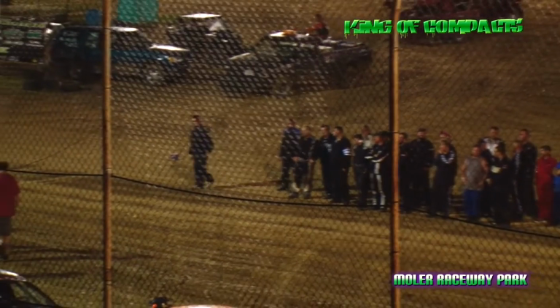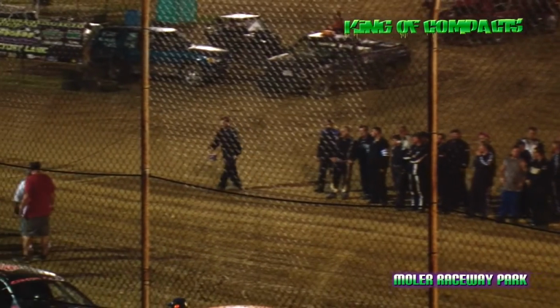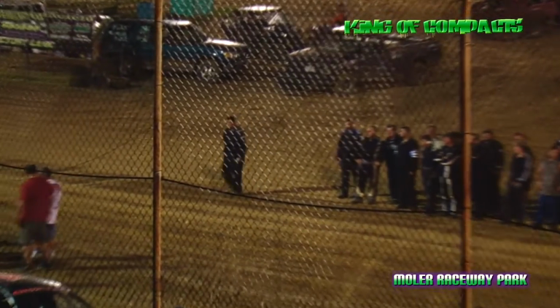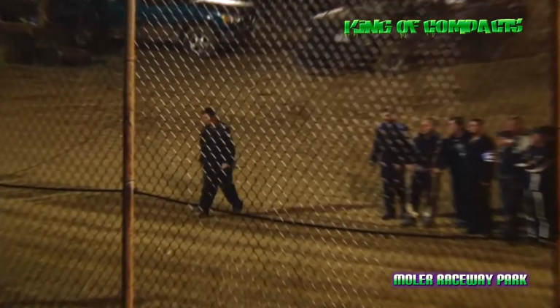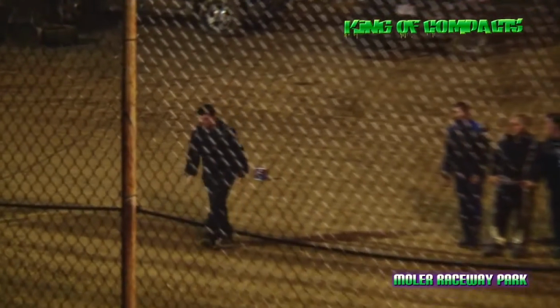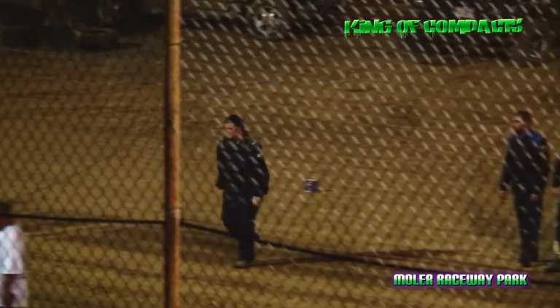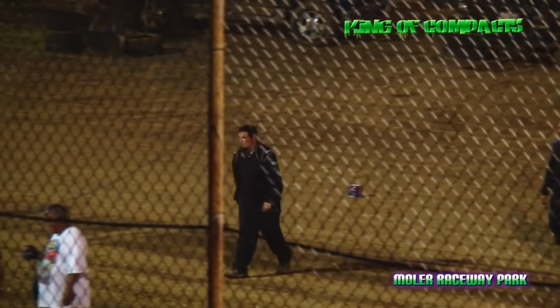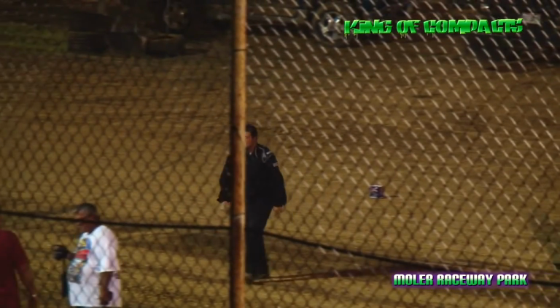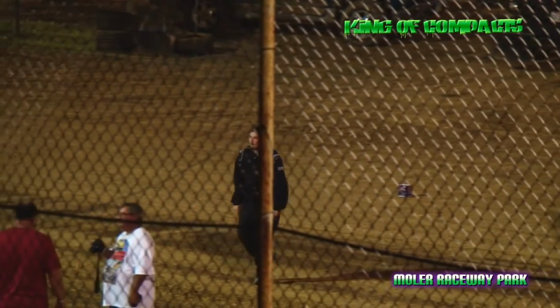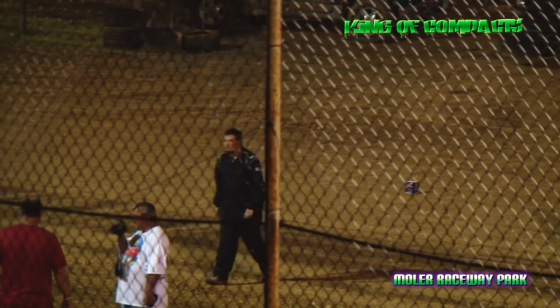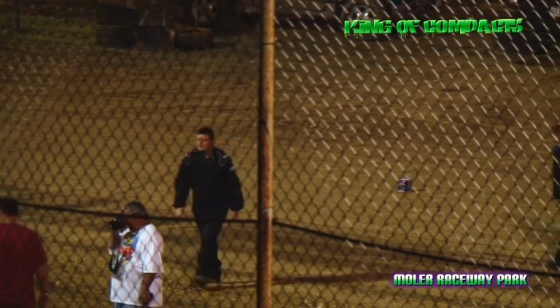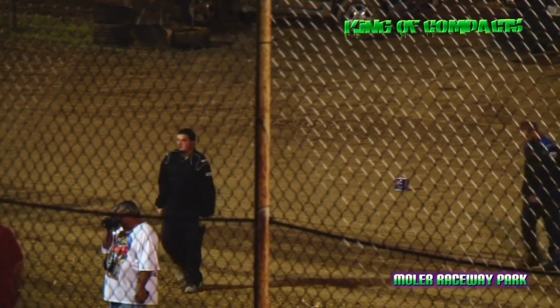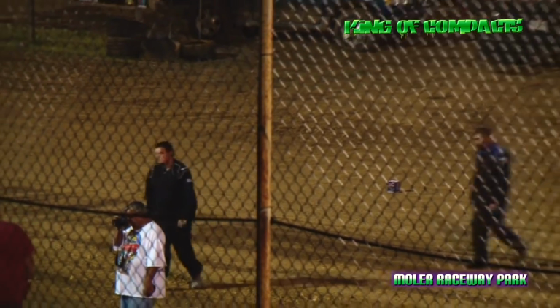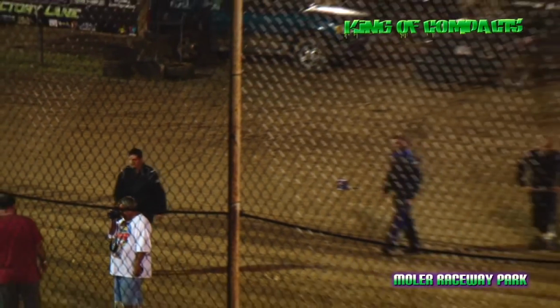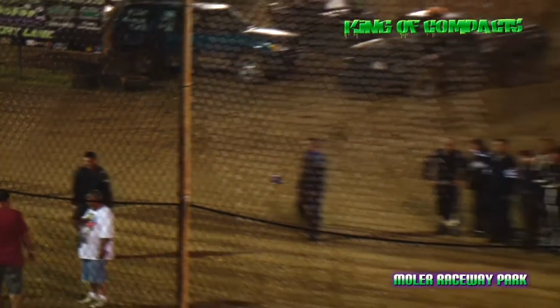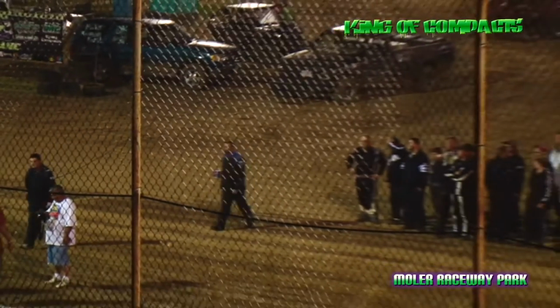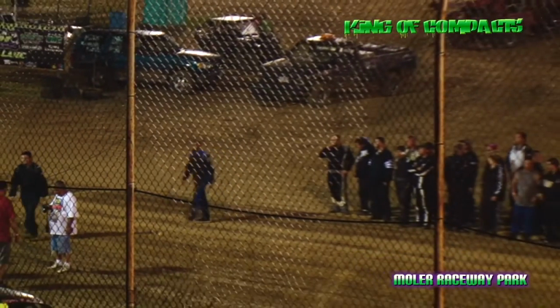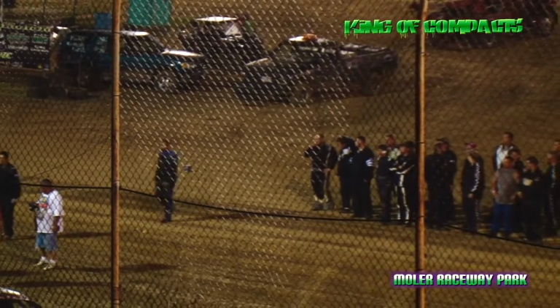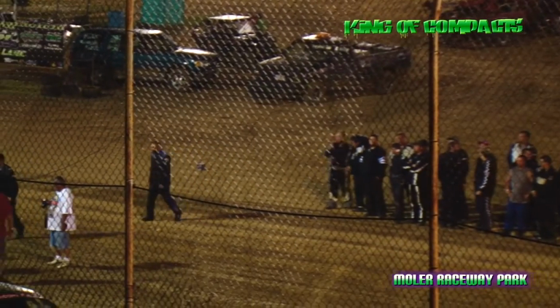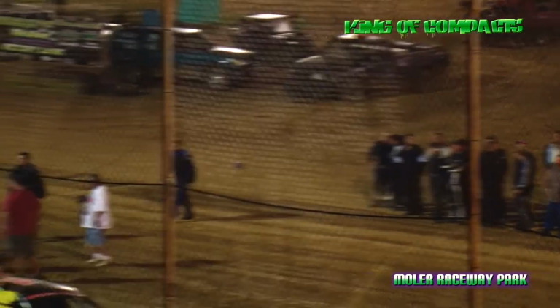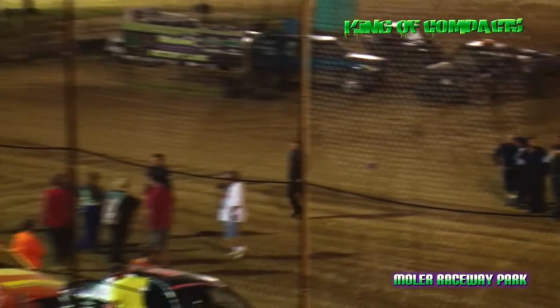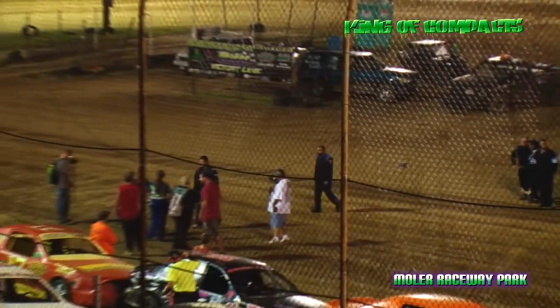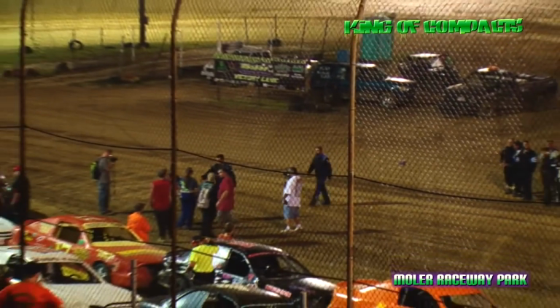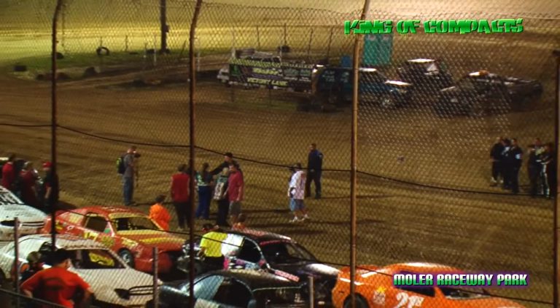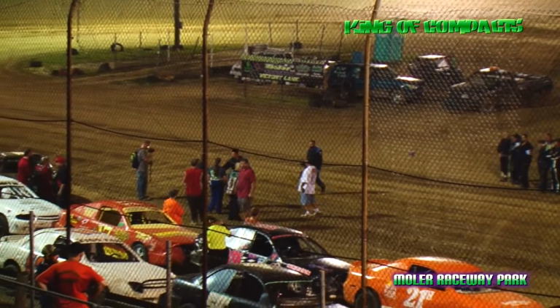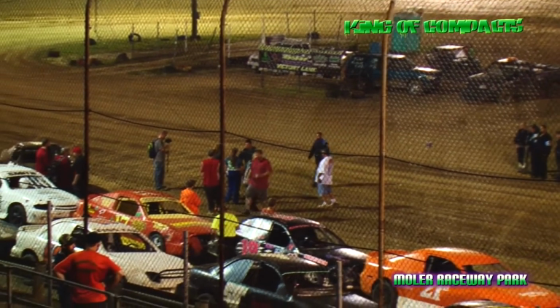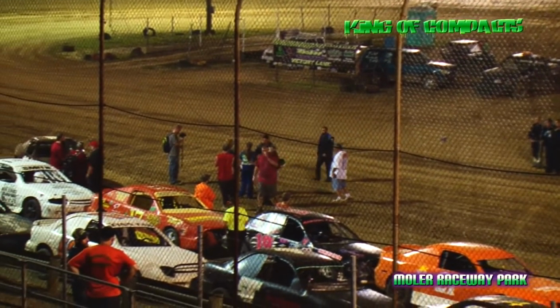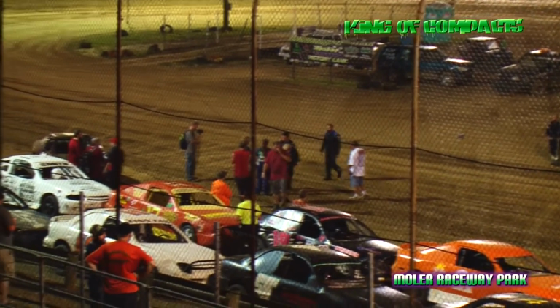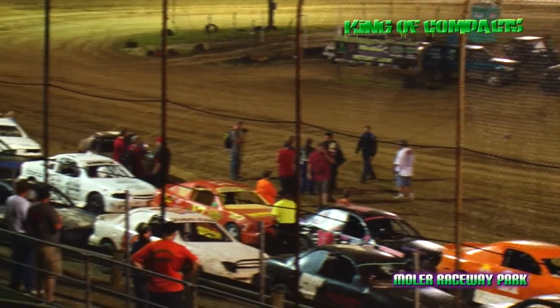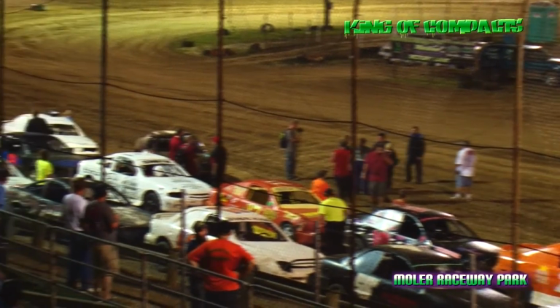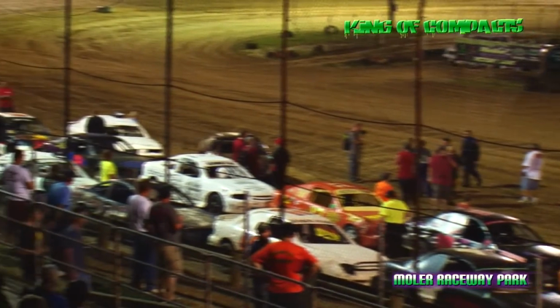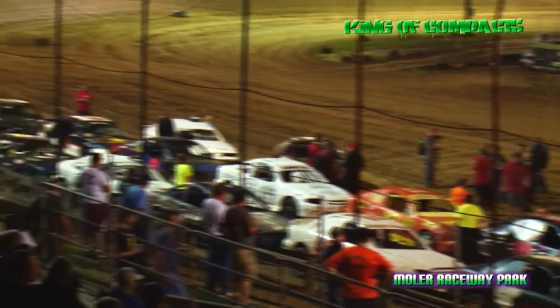Row number 11 out of Louisville, Kentucky, driving the 97, it's going to be Matthew Morris. Inside of row number 11 from Mount Orib, Ohio, driving the 17 machine, it's going to be Brian Schmidt.